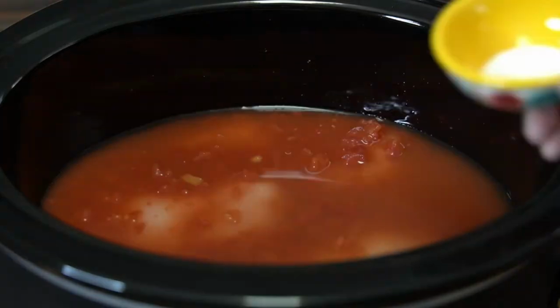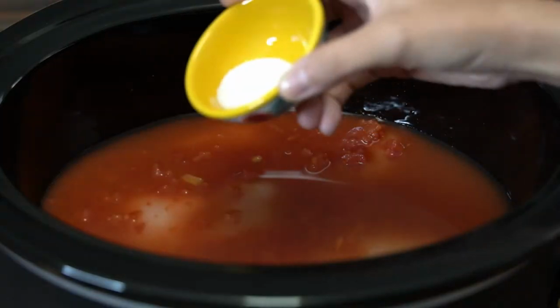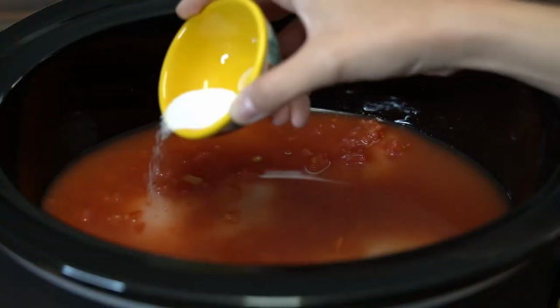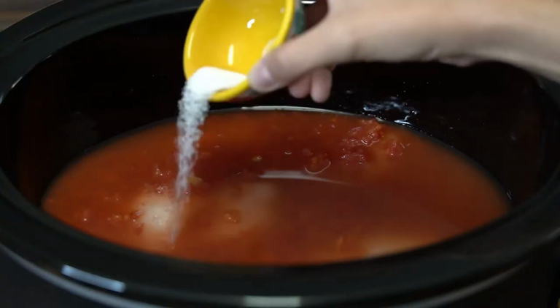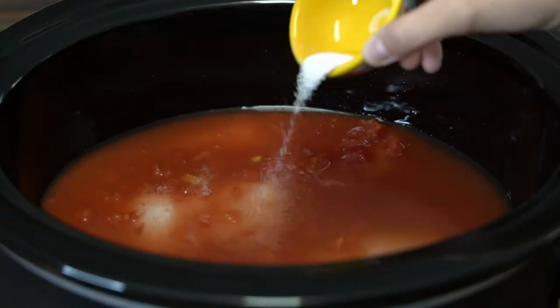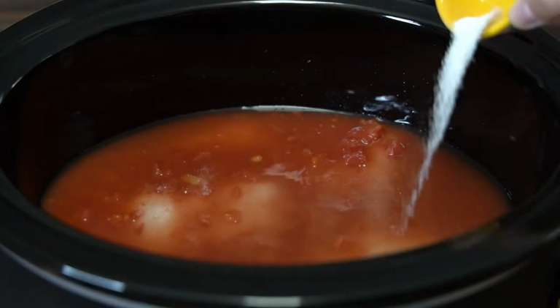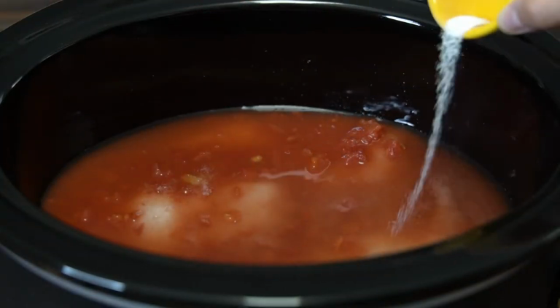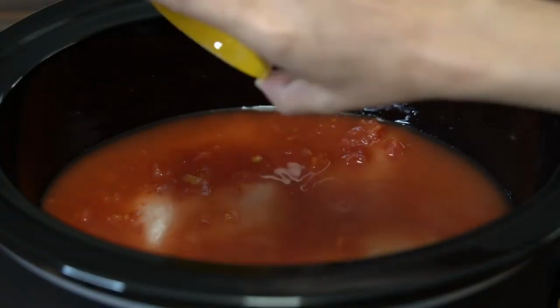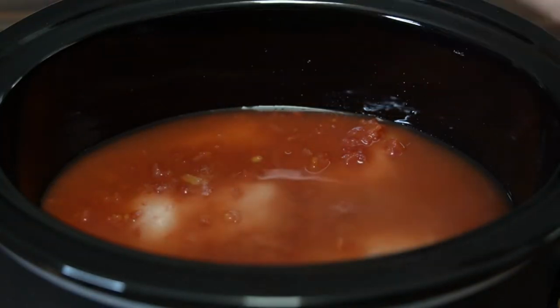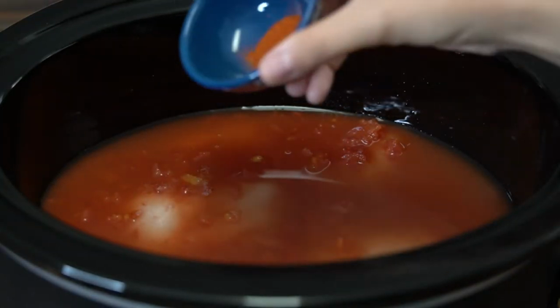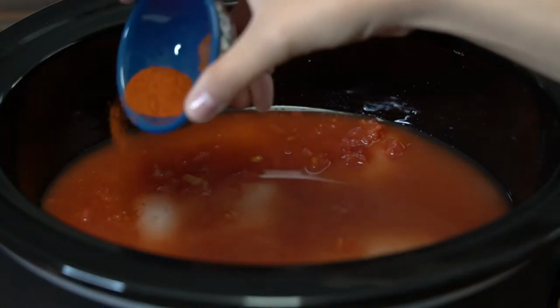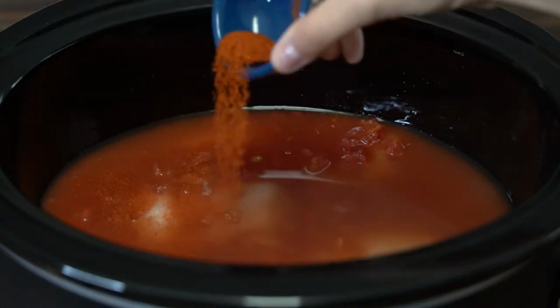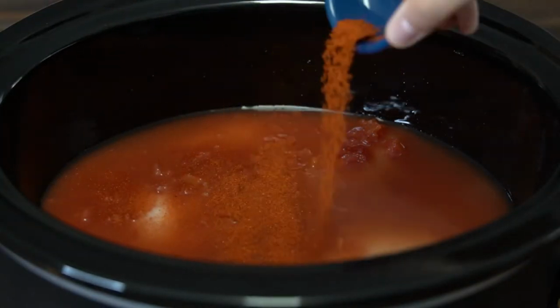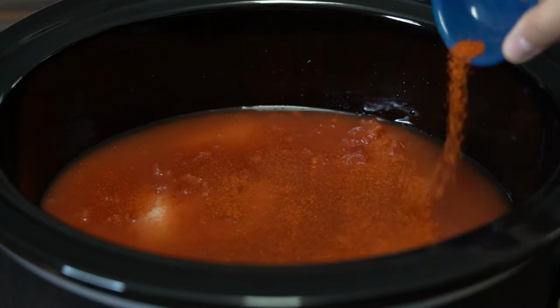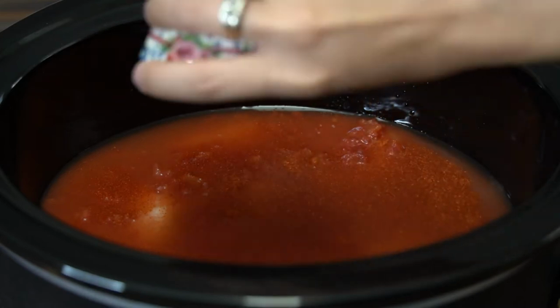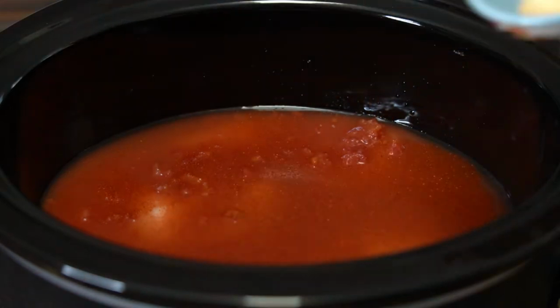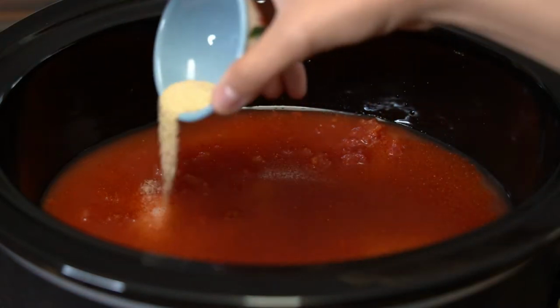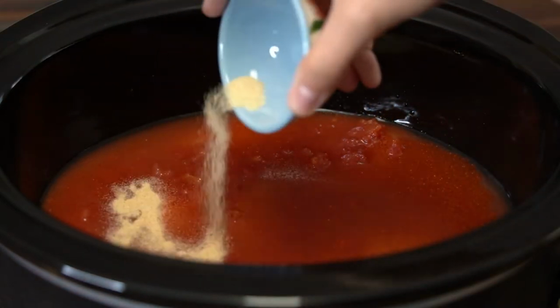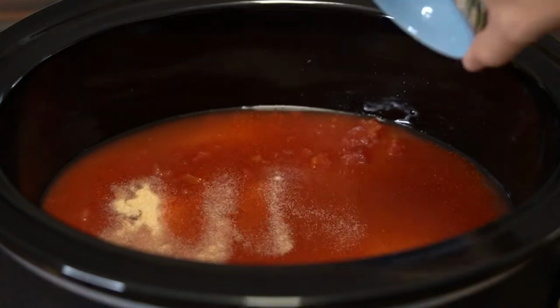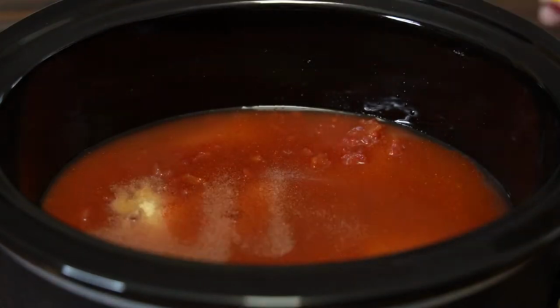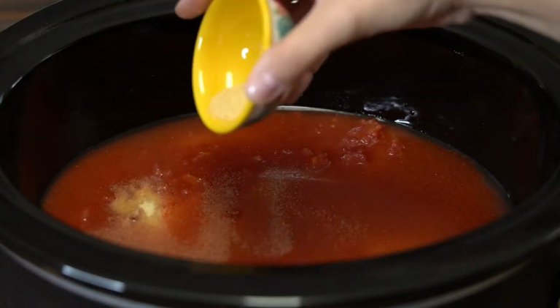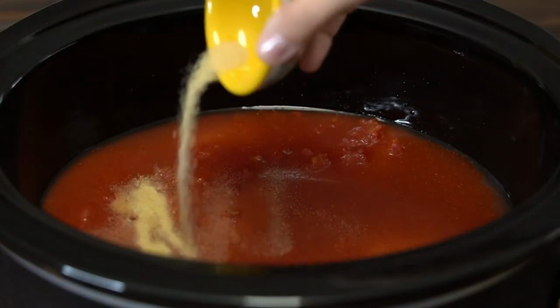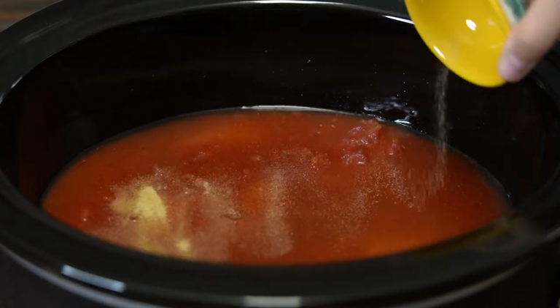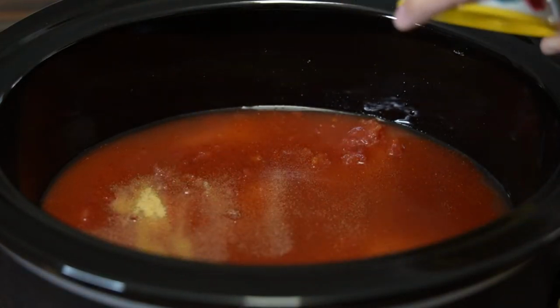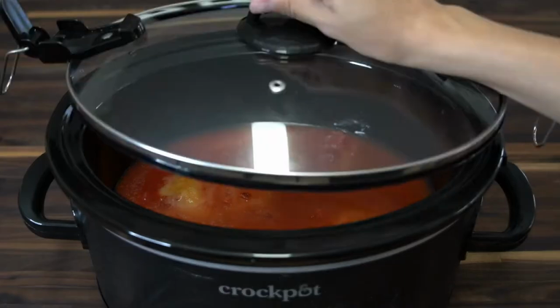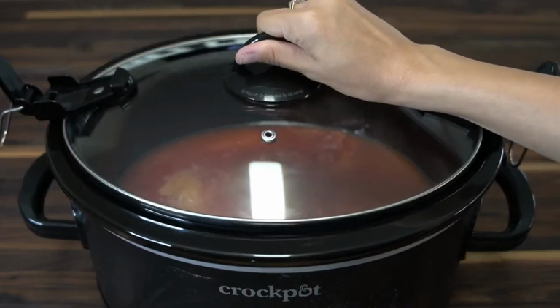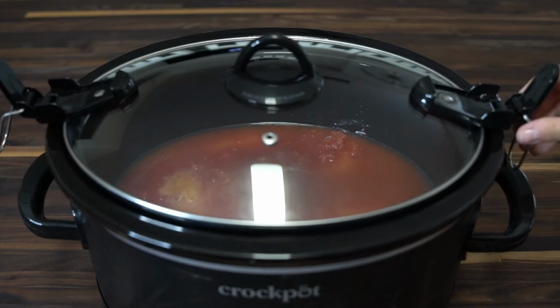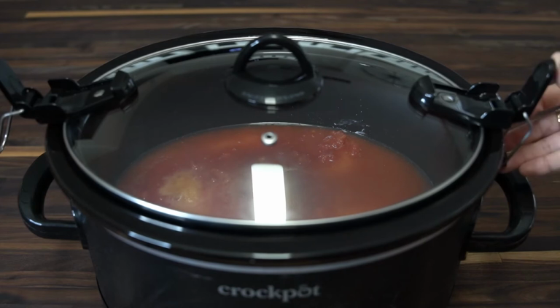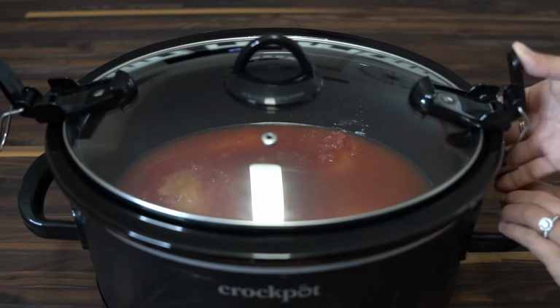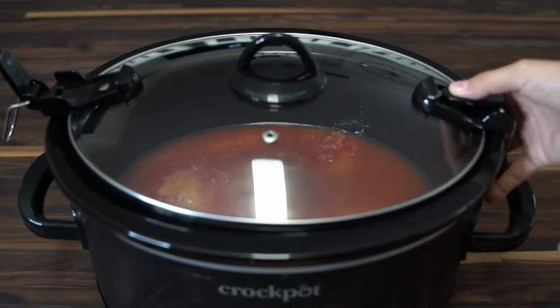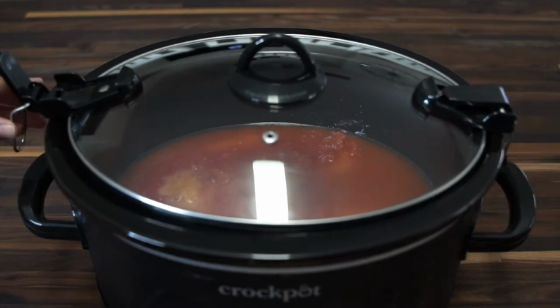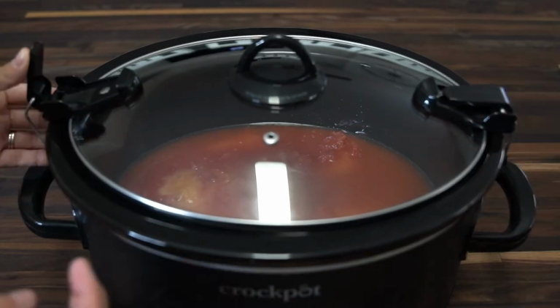I'm going to season with one and a half teaspoons of salt, one teaspoon of chili powder, and half a teaspoon of garlic powder and onion powder. Place the lid on and cook on low for four hours.